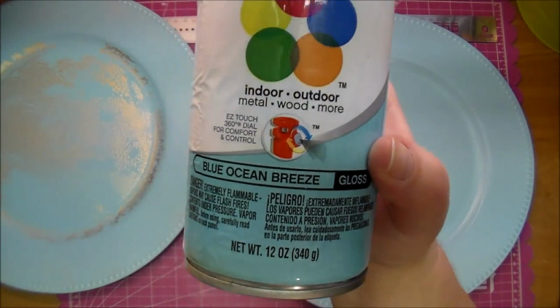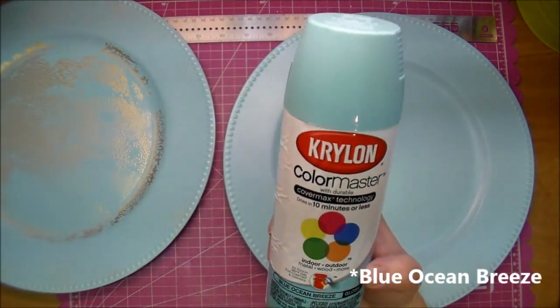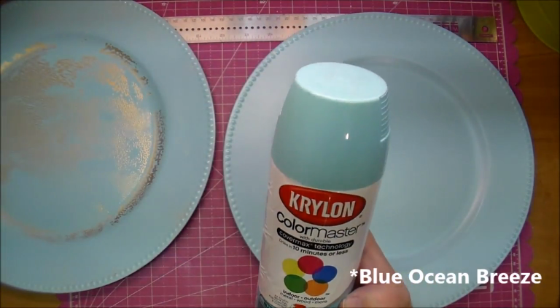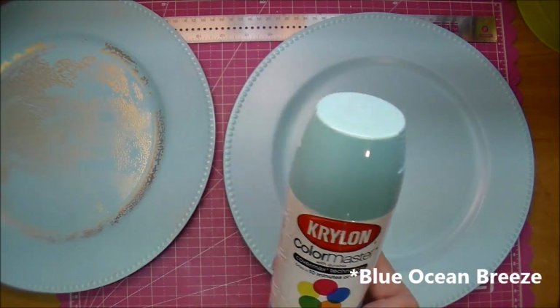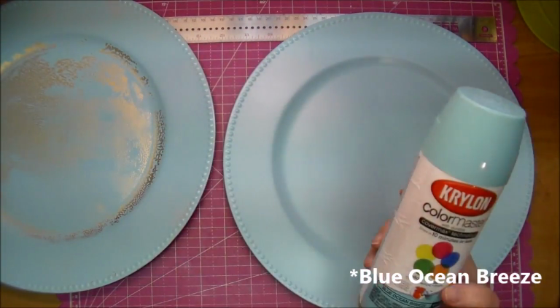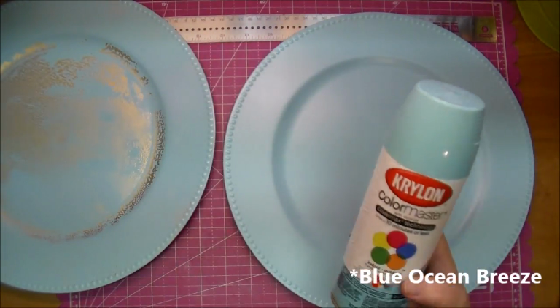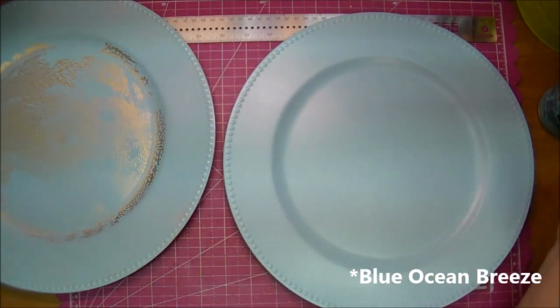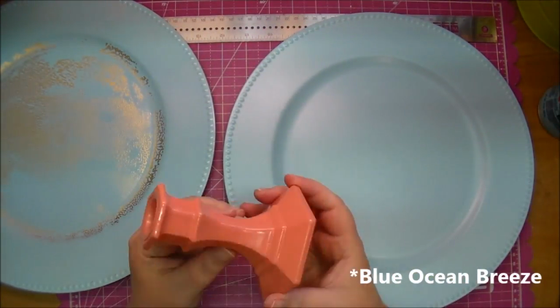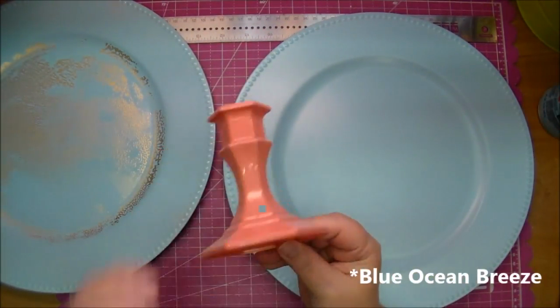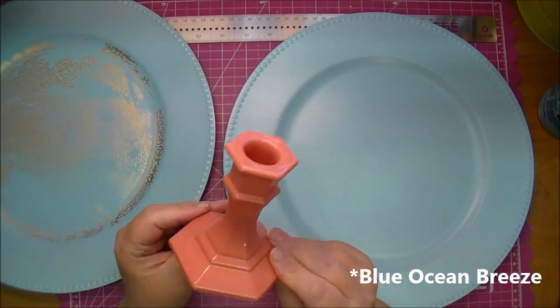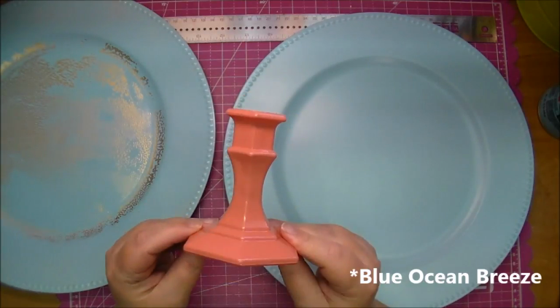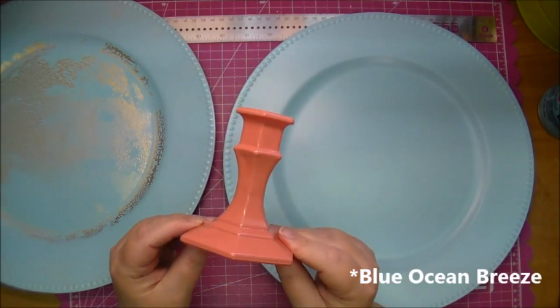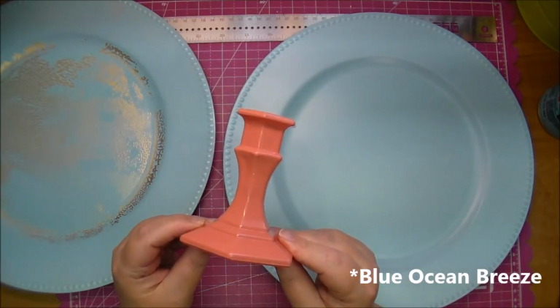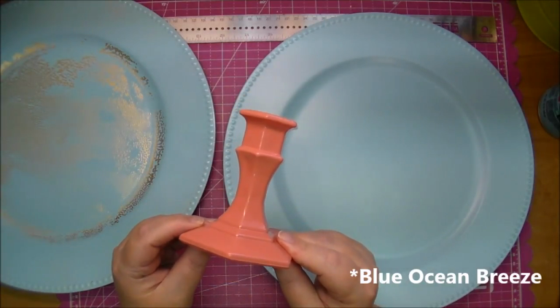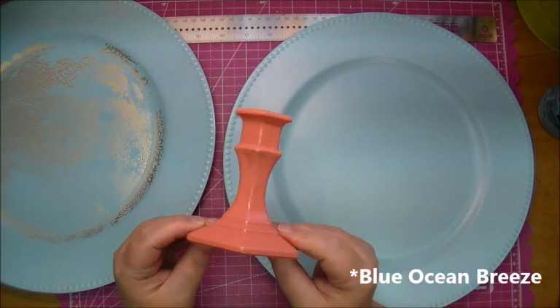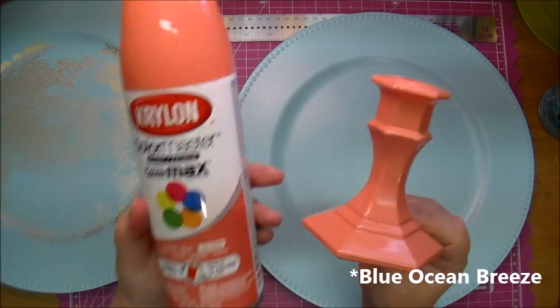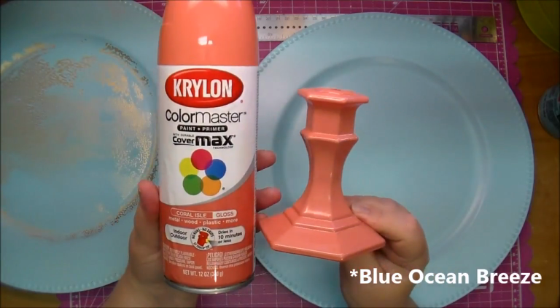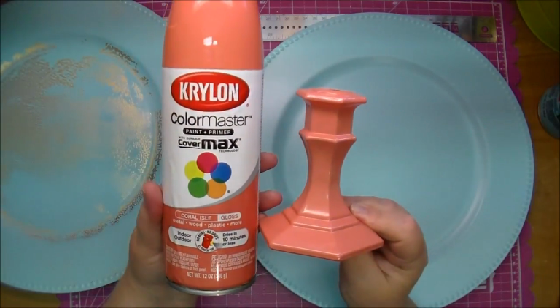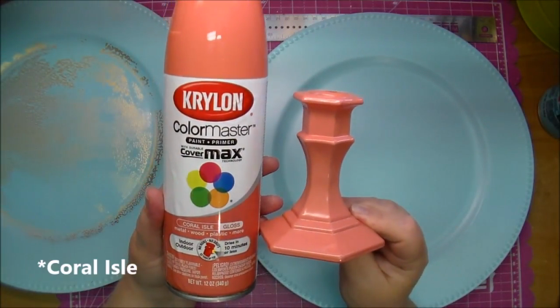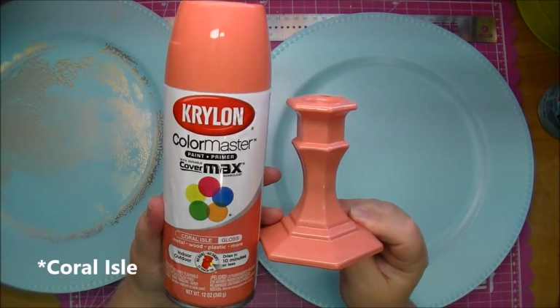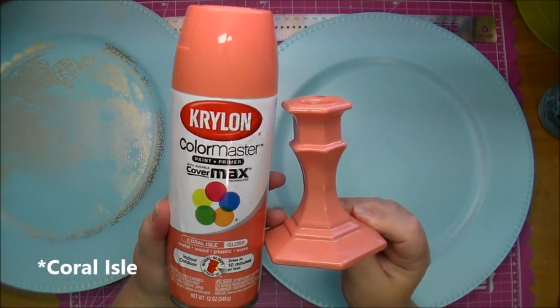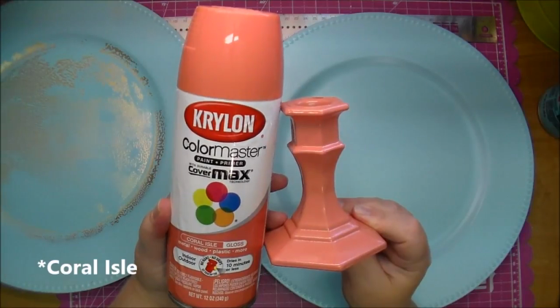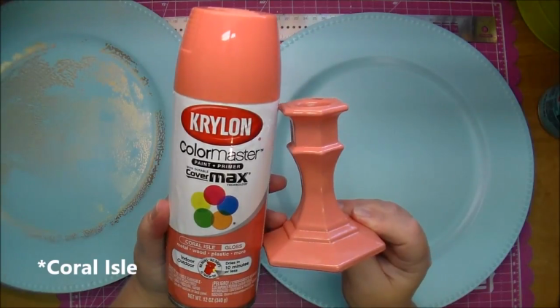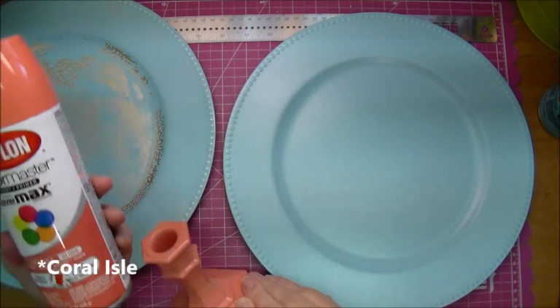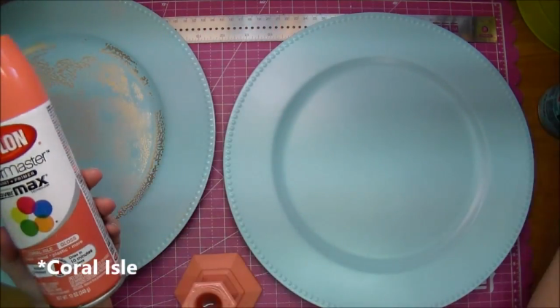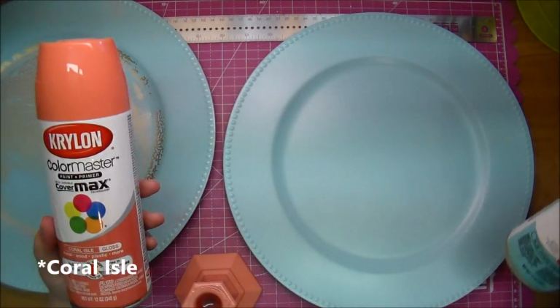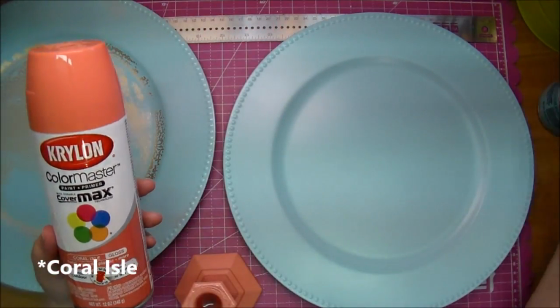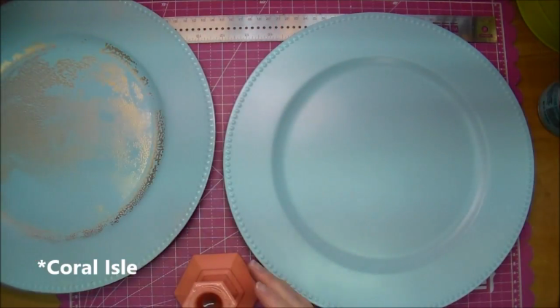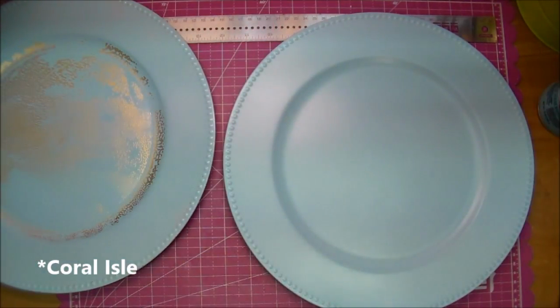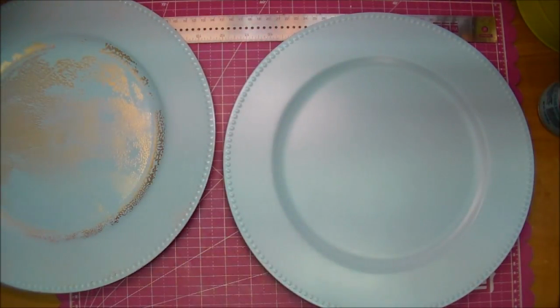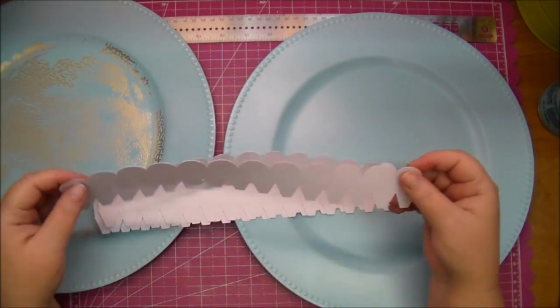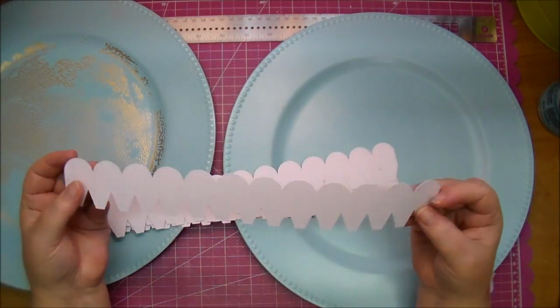Here's the spray paint that I used. It's called Cool Breeze. And here's the candlestick holder — it turned out so pretty. This one is called Coral Wreath, and I got both of those from Walmart.